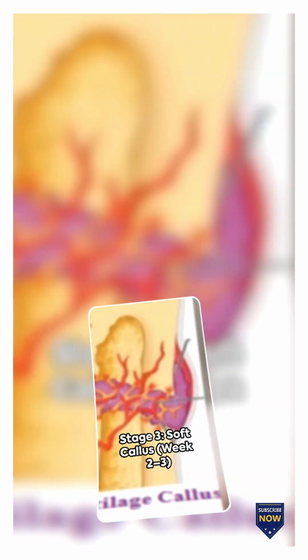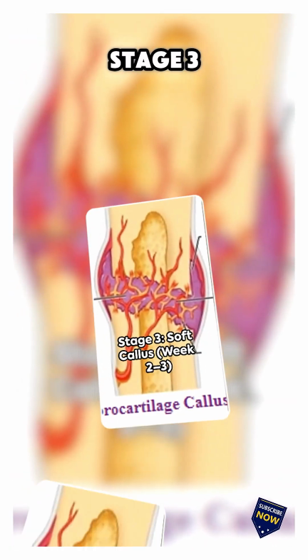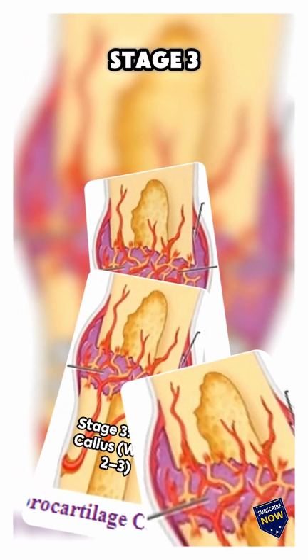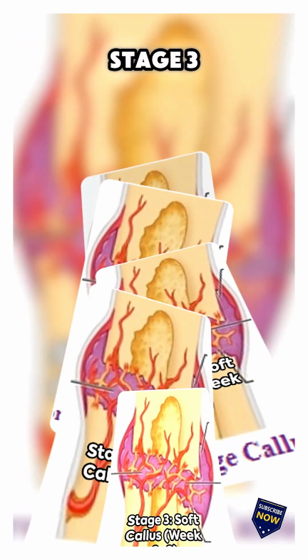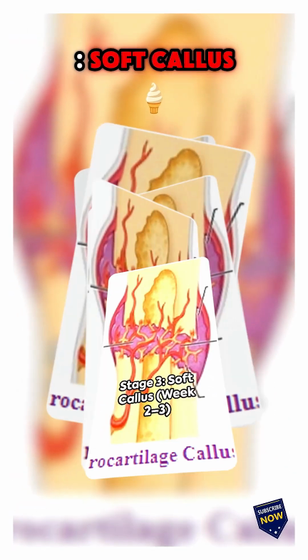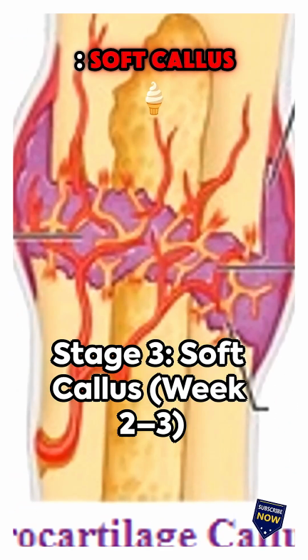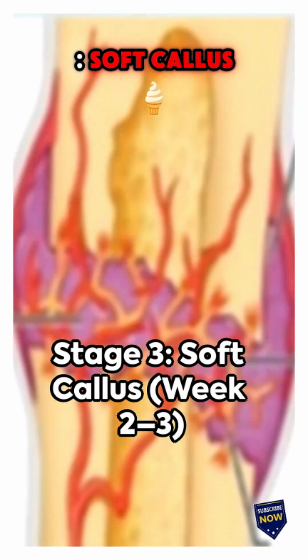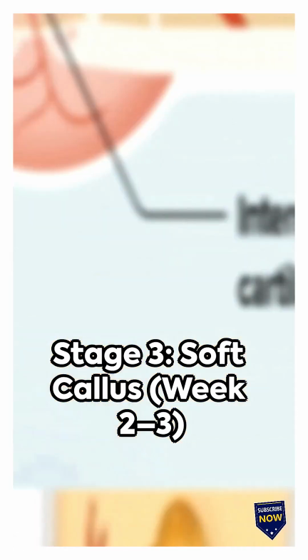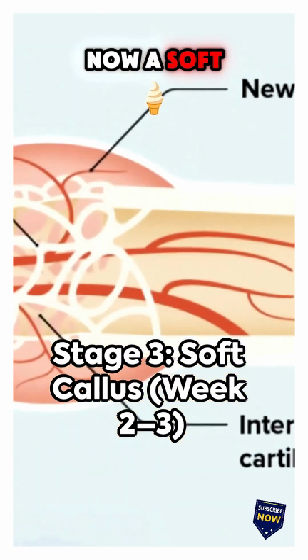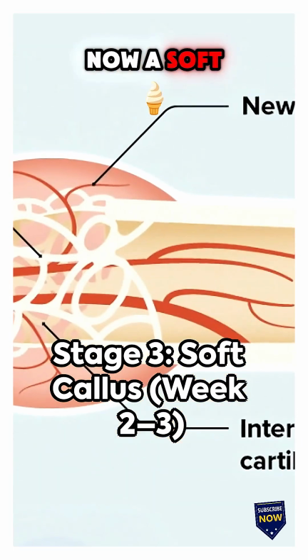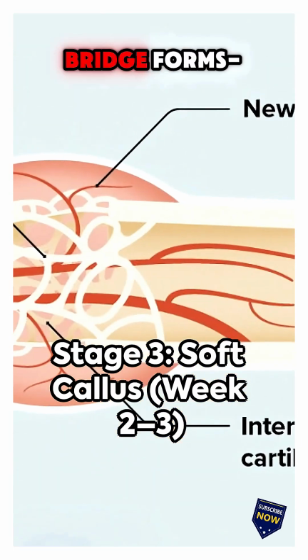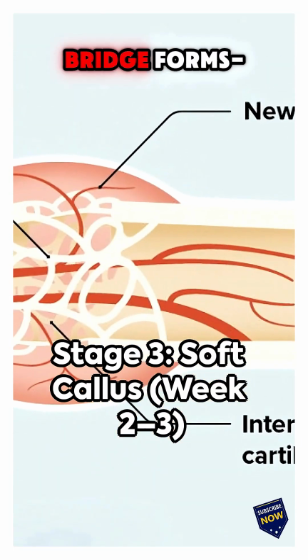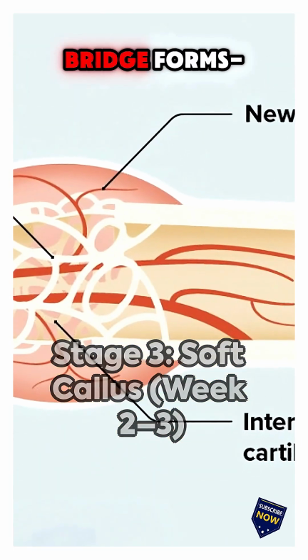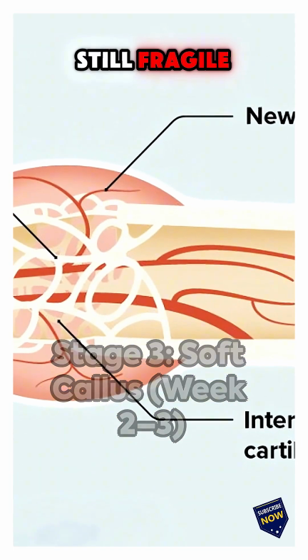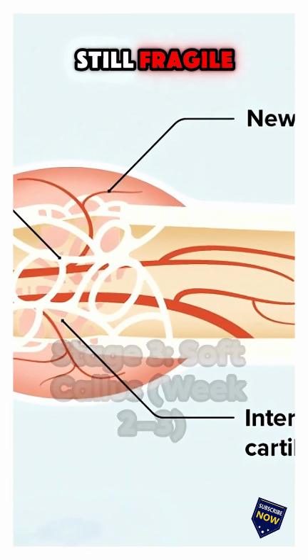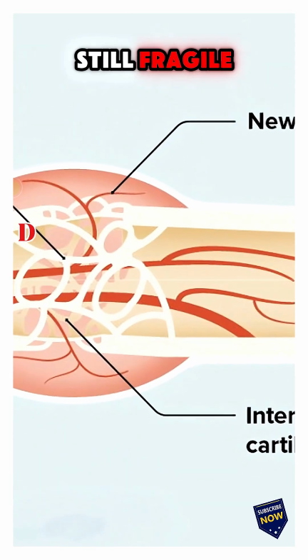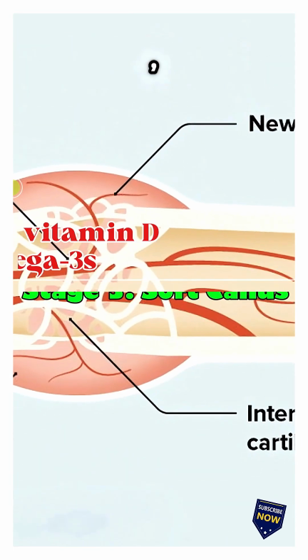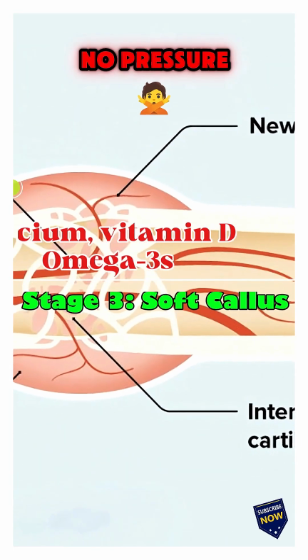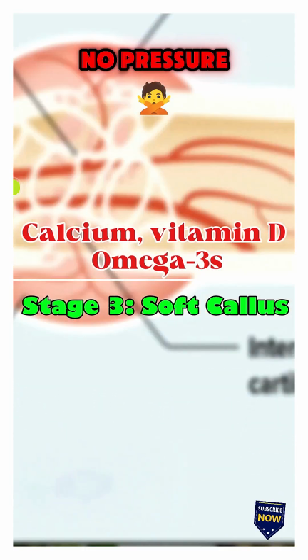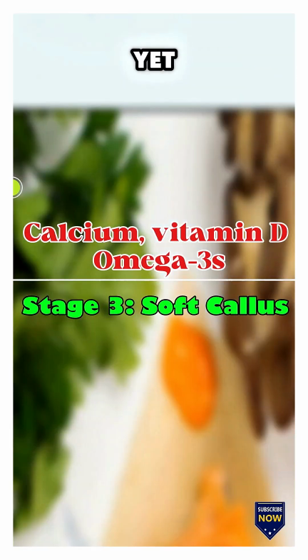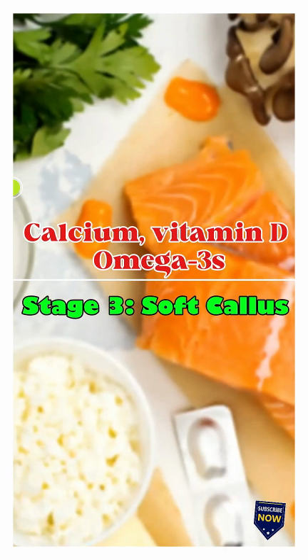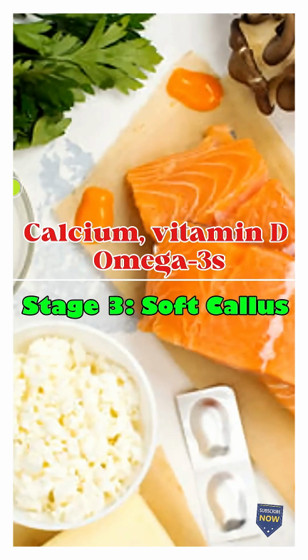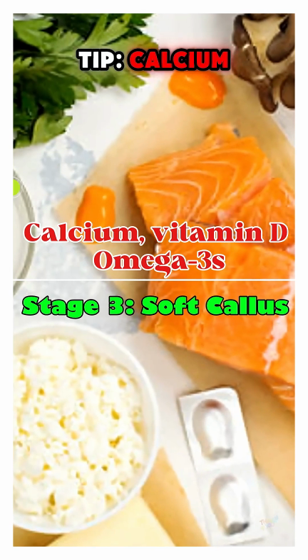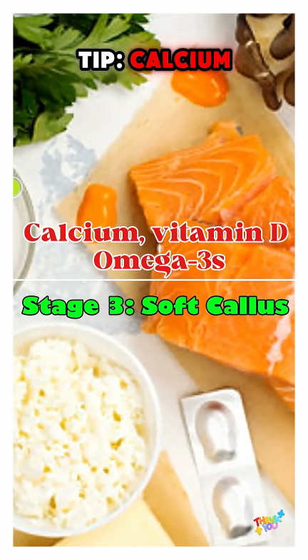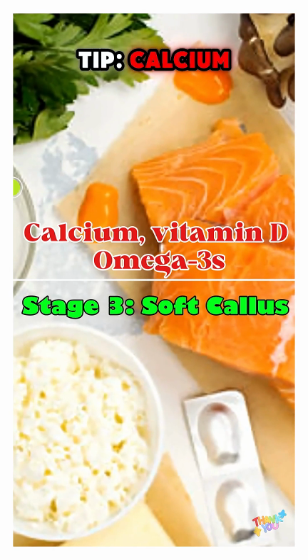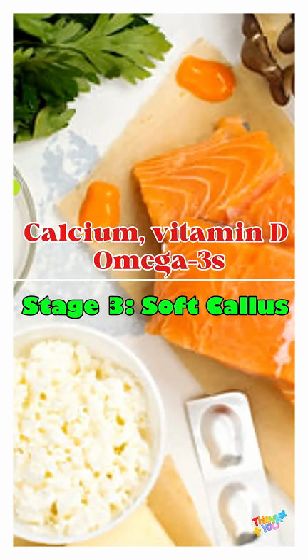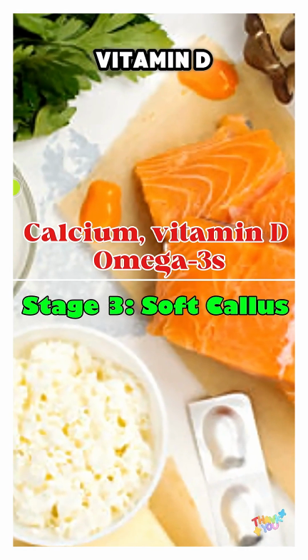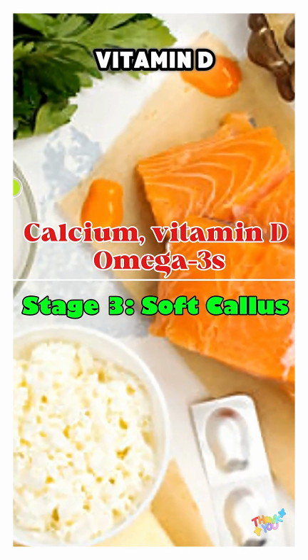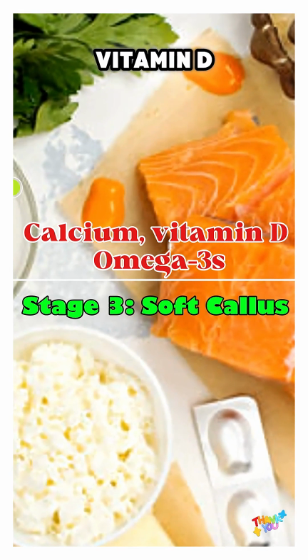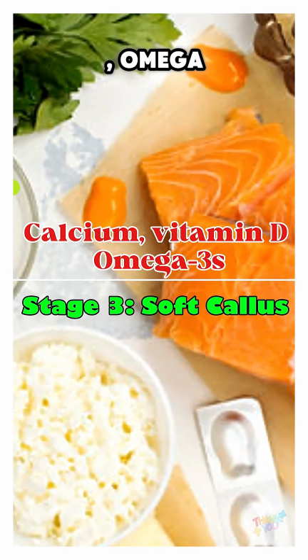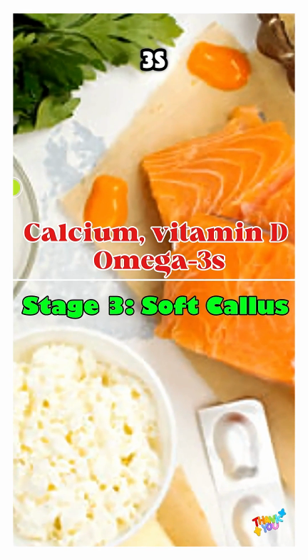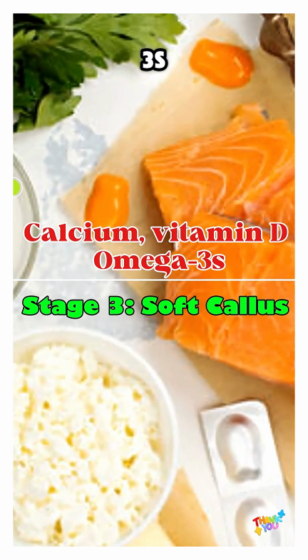Stage 3: soft callus. Now a soft bridge forms — still fragile, no pressure yet. Tip: calcium, vitamin D, omega-3s.